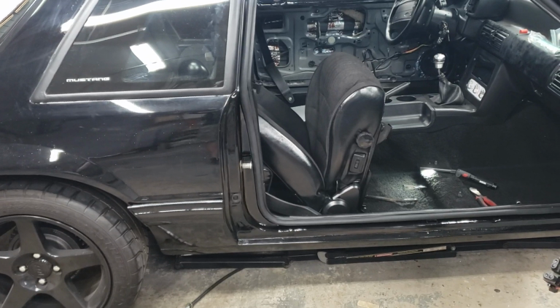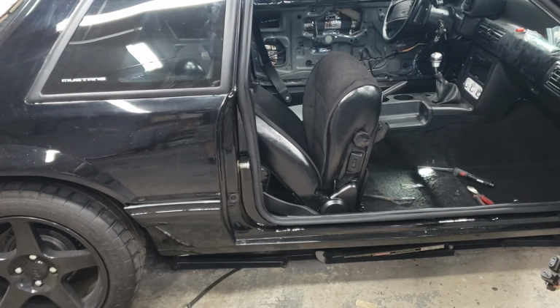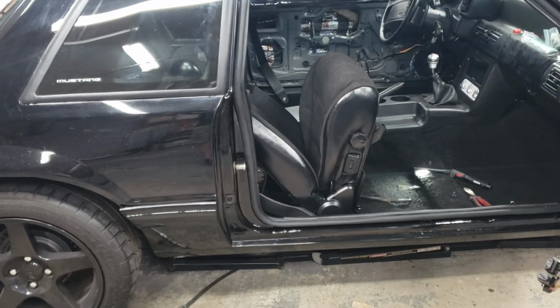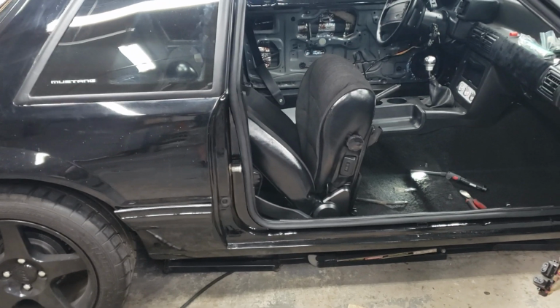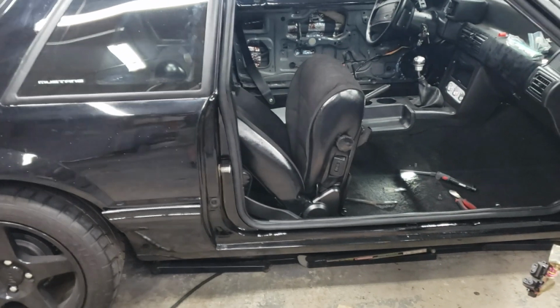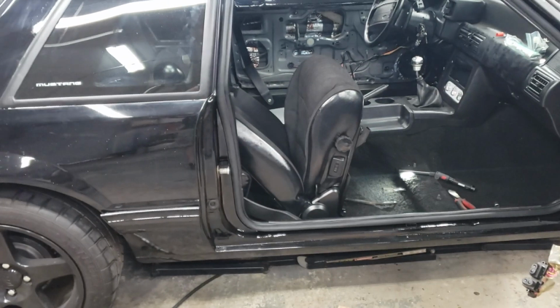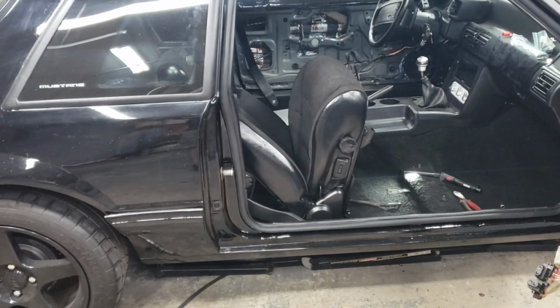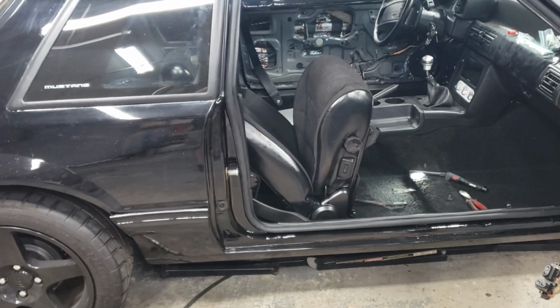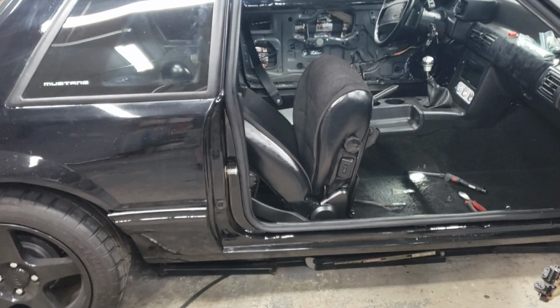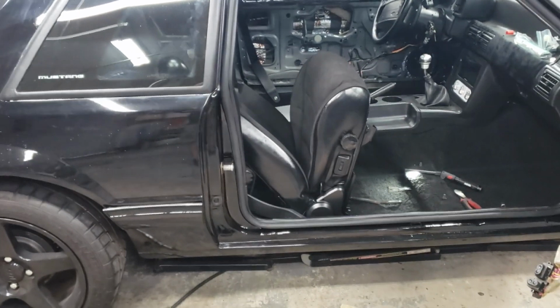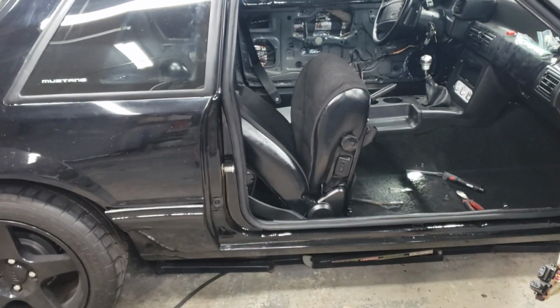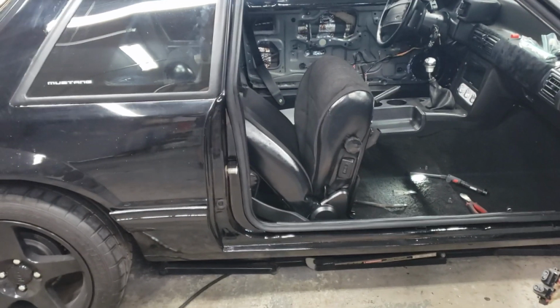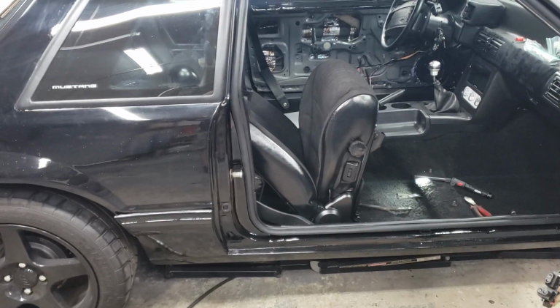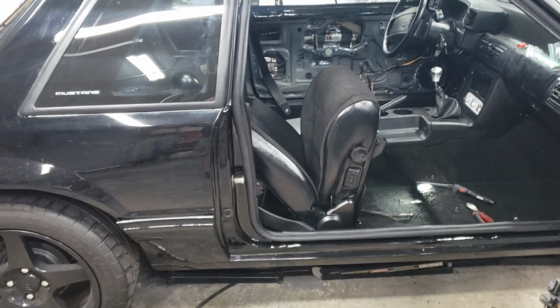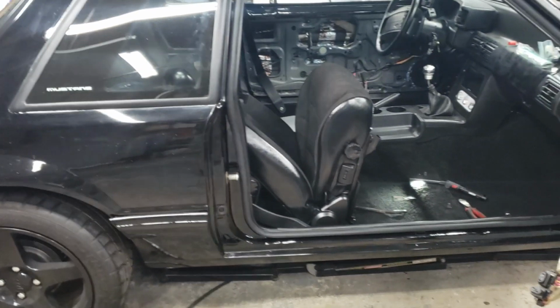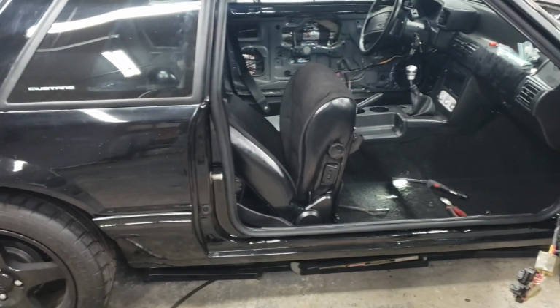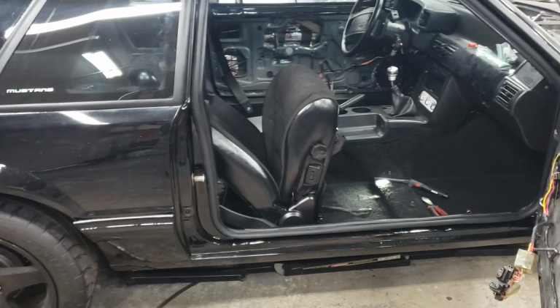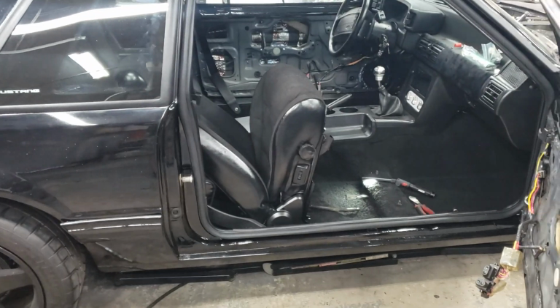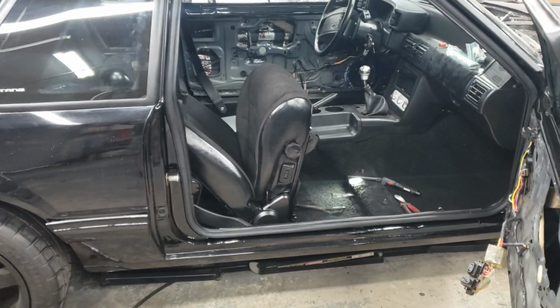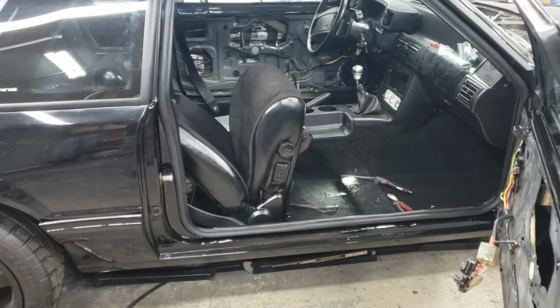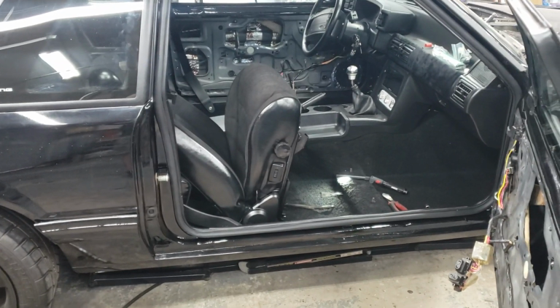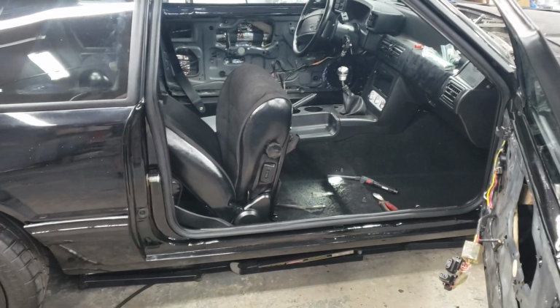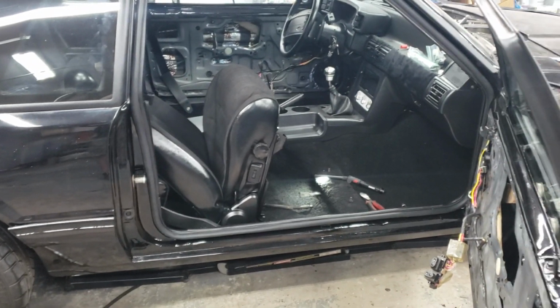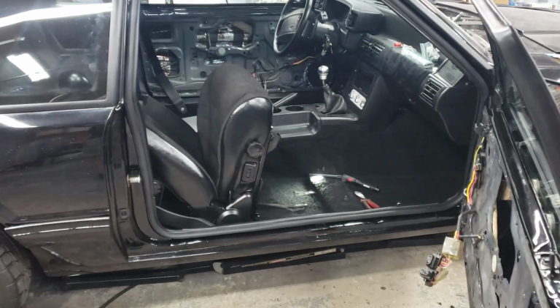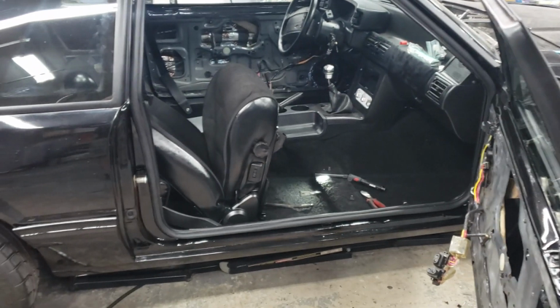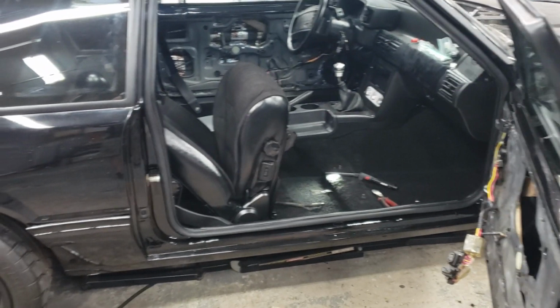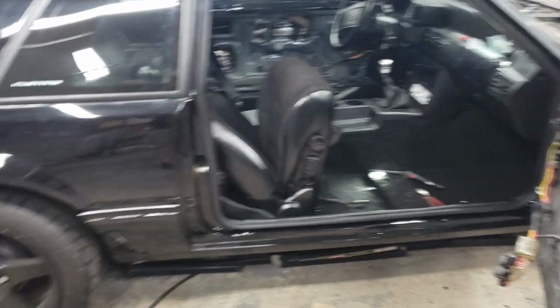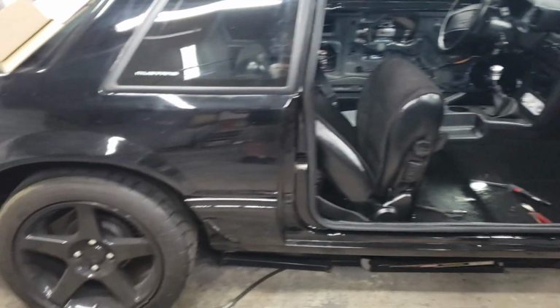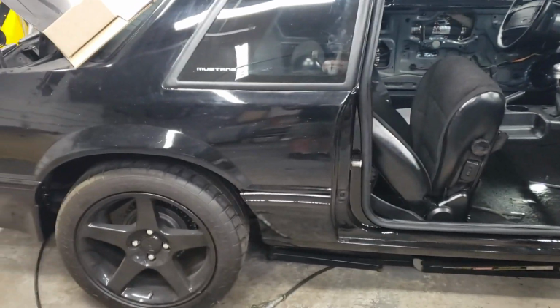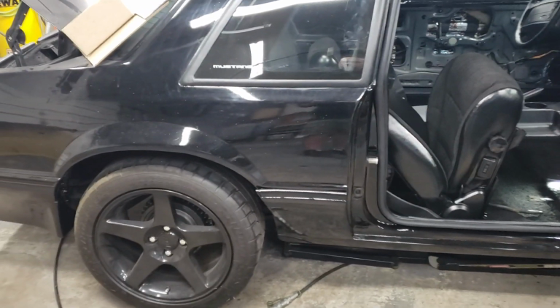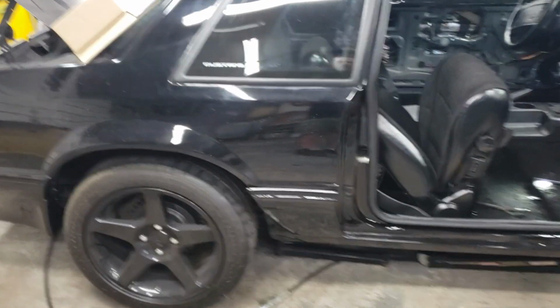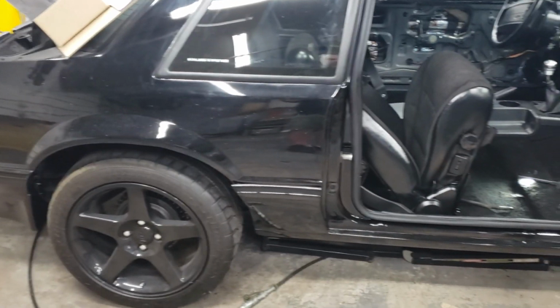Welcome back to Joe's Home Garage. This morning I'm looking into tackling the ride height of this car.